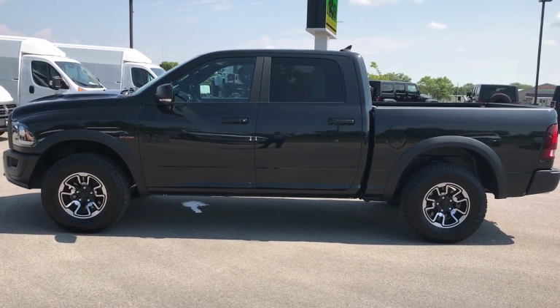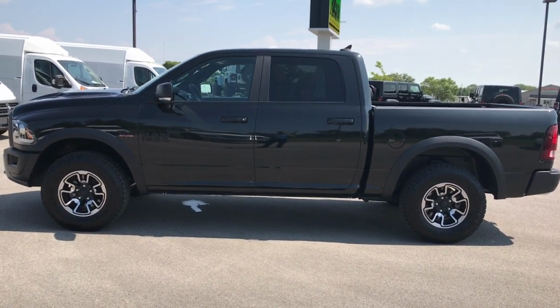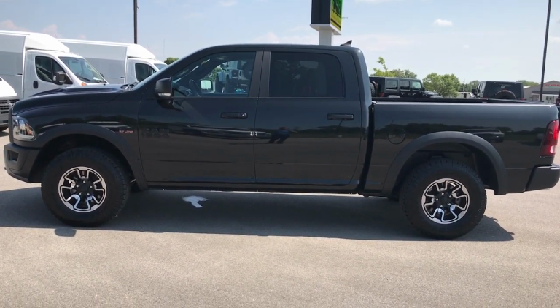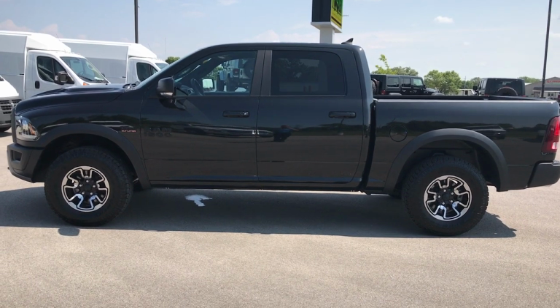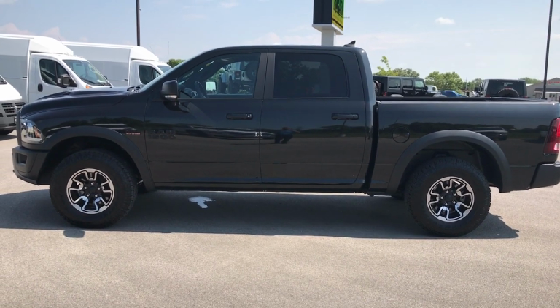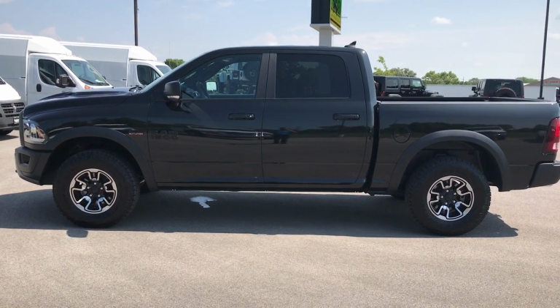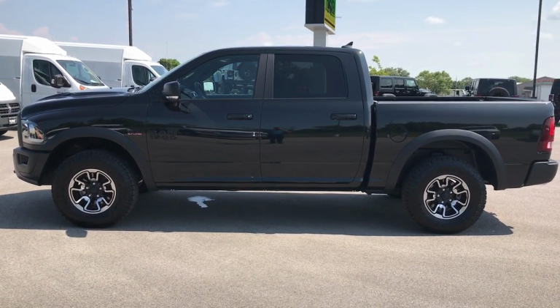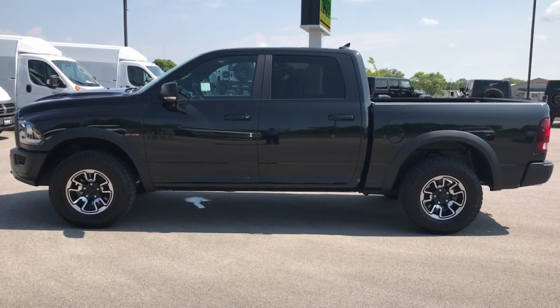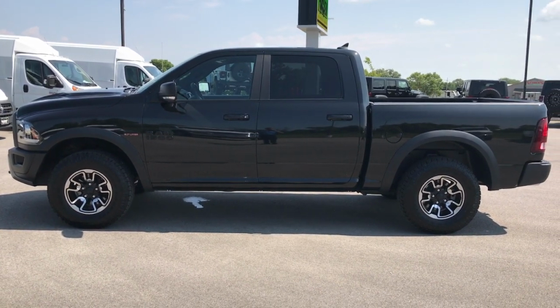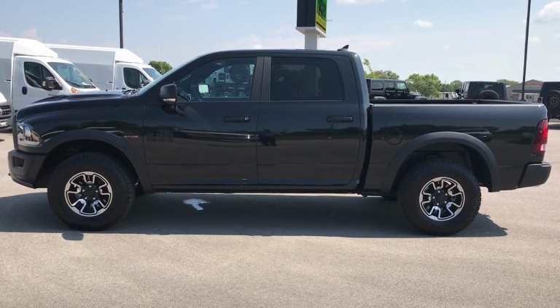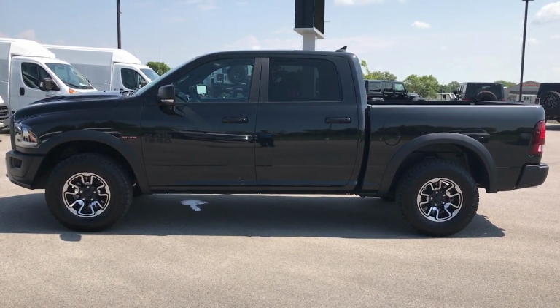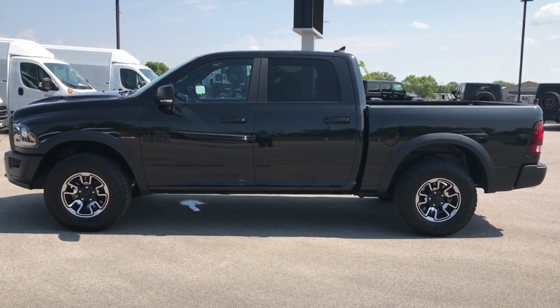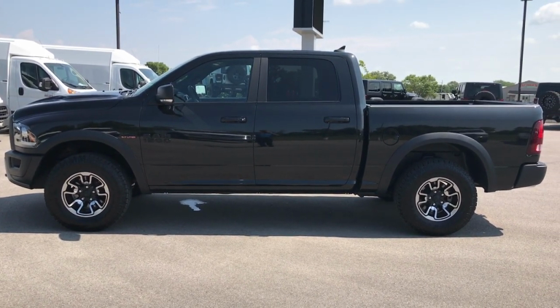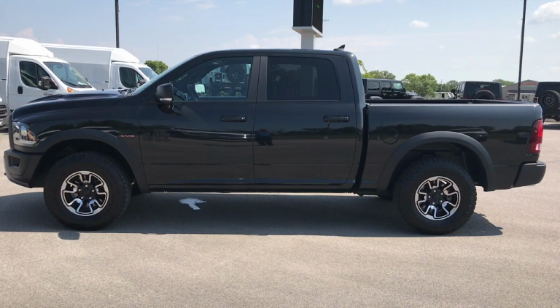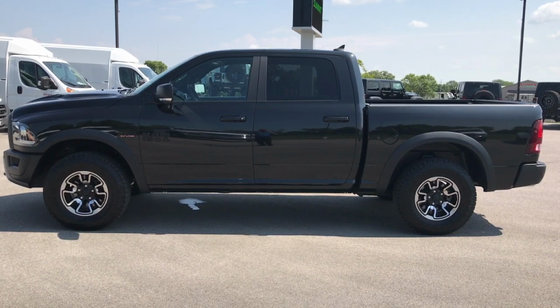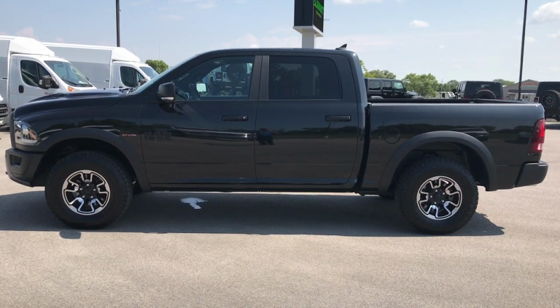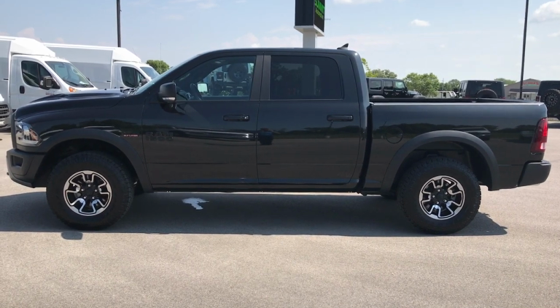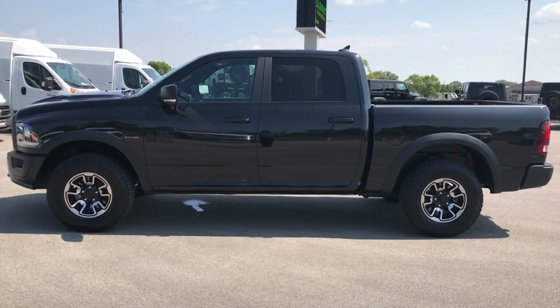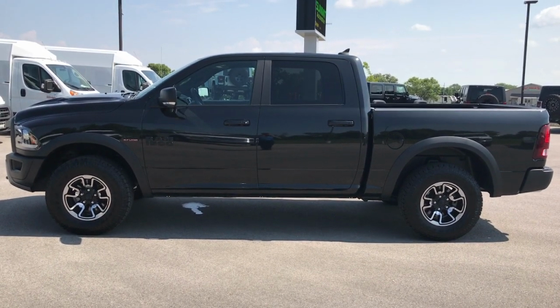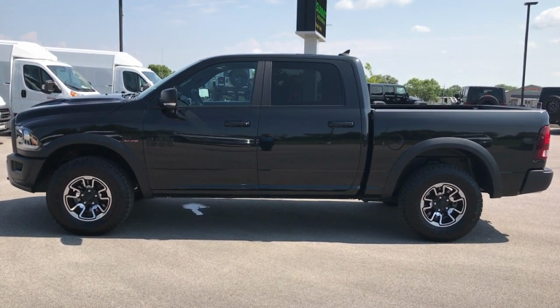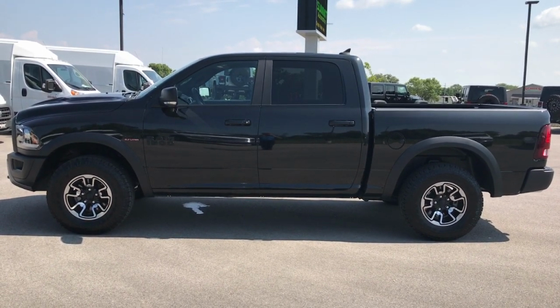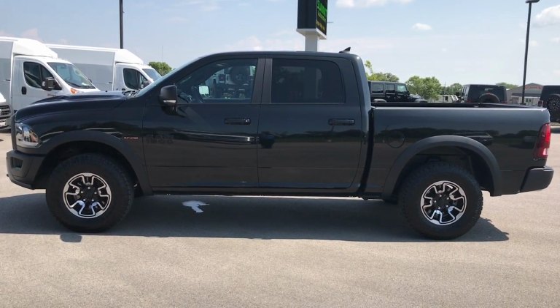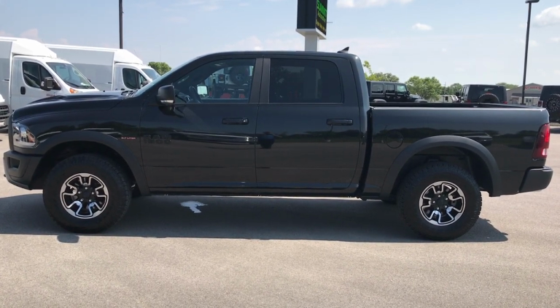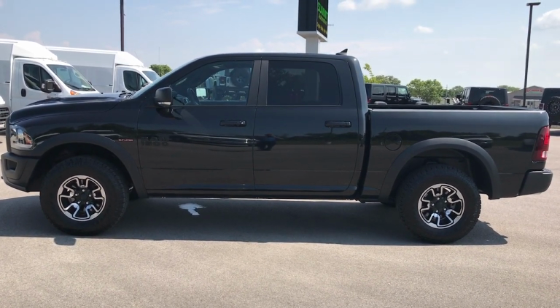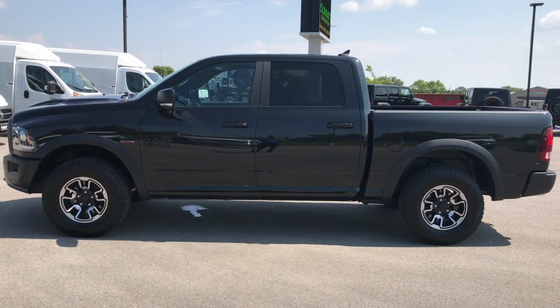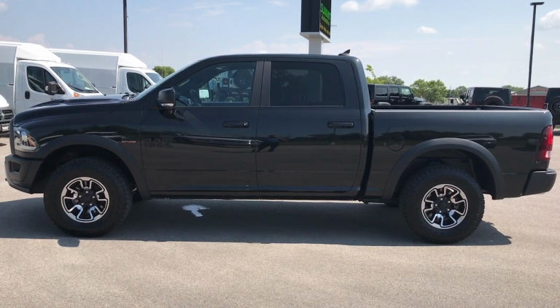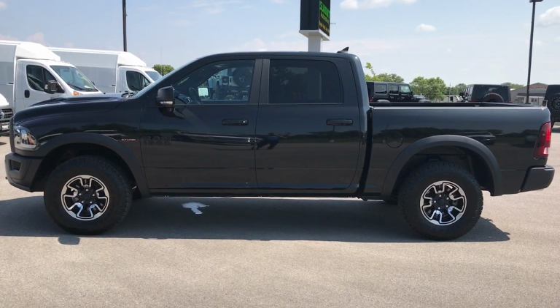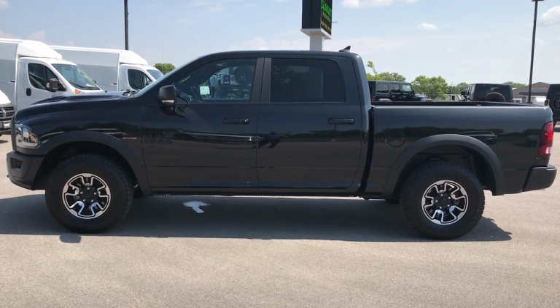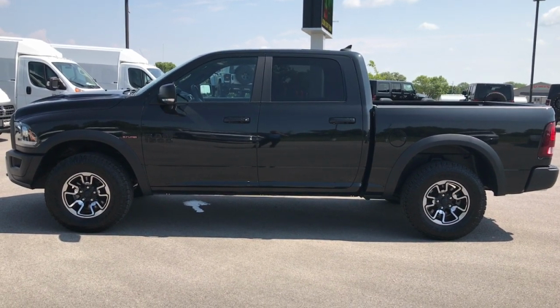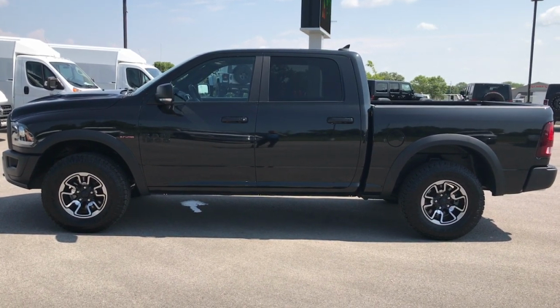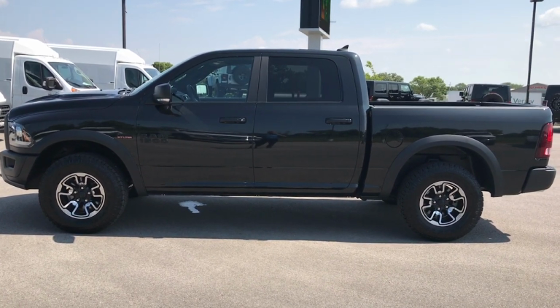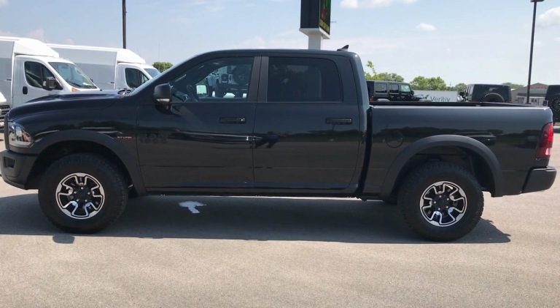If you want to make this super clean Rebel yours, give us a call right now at 920-921-0850. Ask for one of our sales associates to make this one yours today. Once again, that number is 920-921-0850.